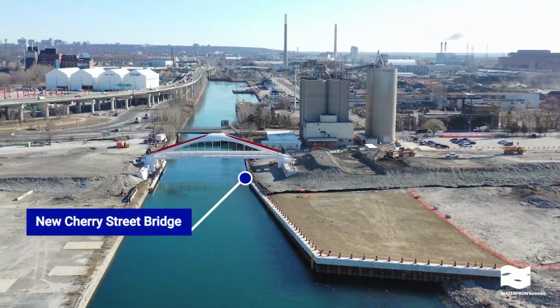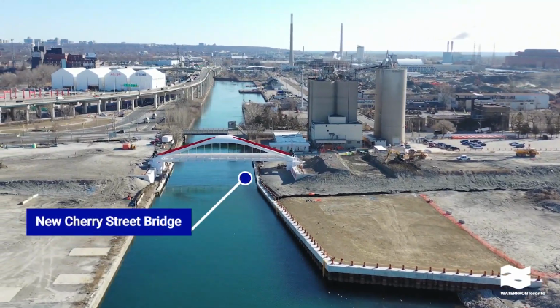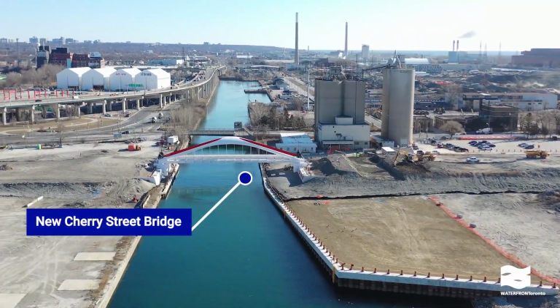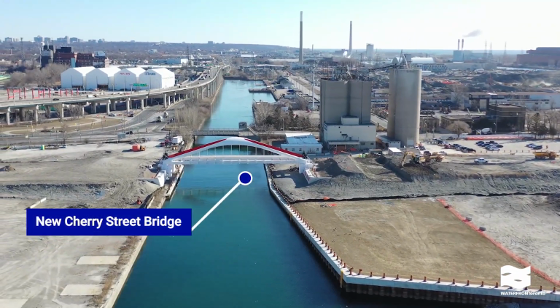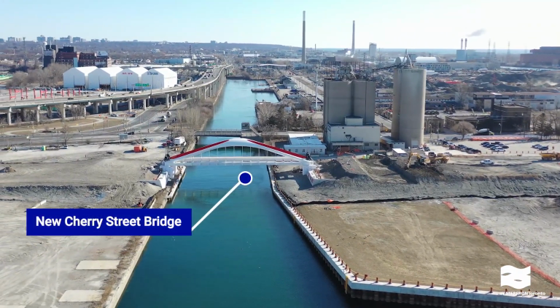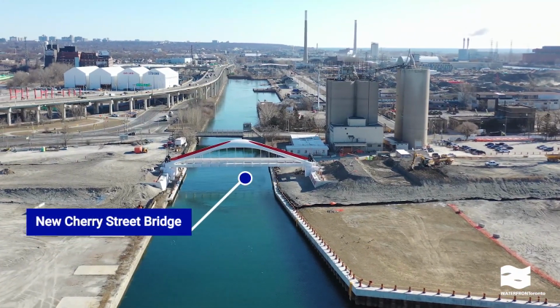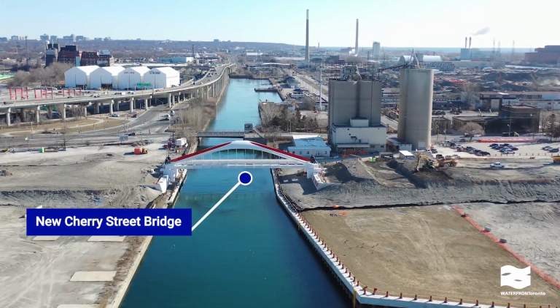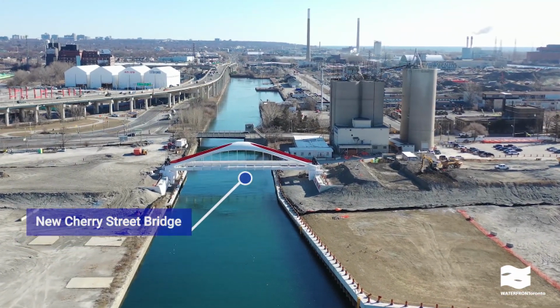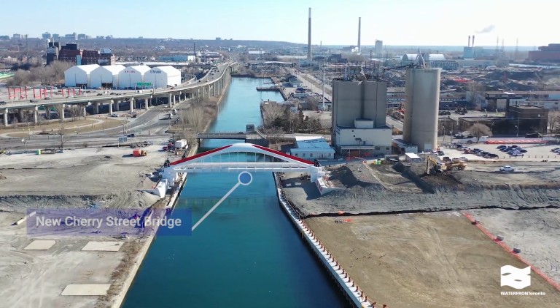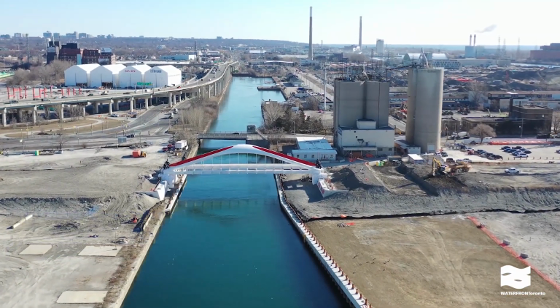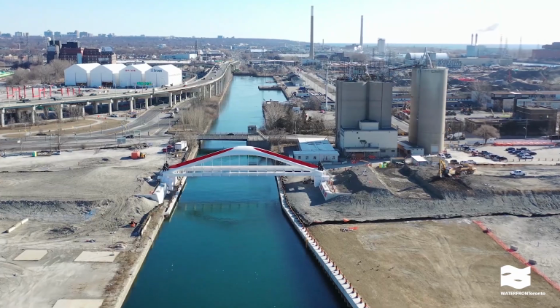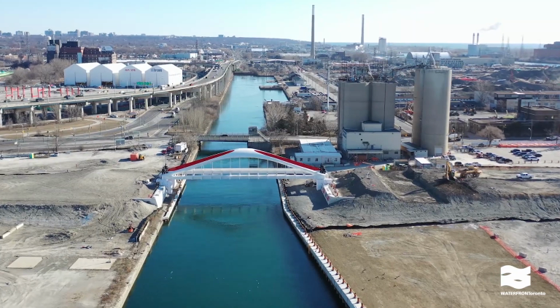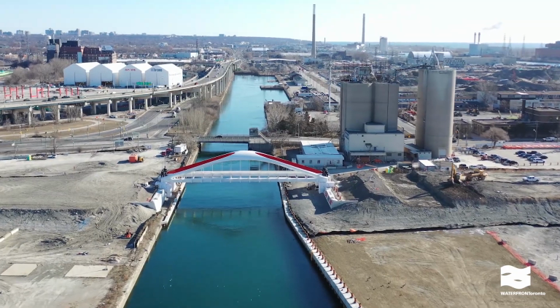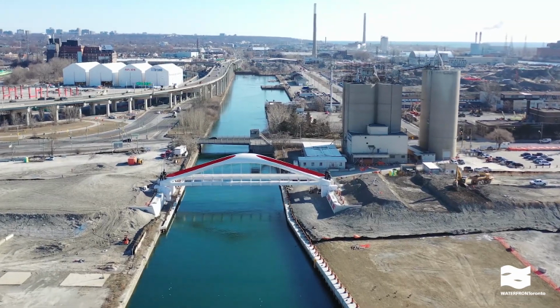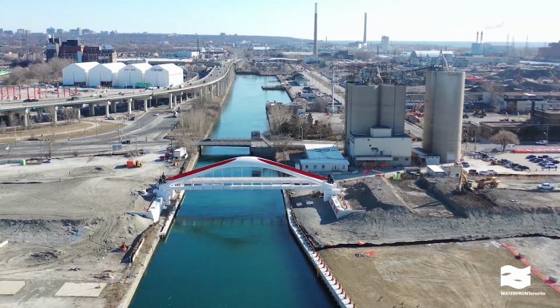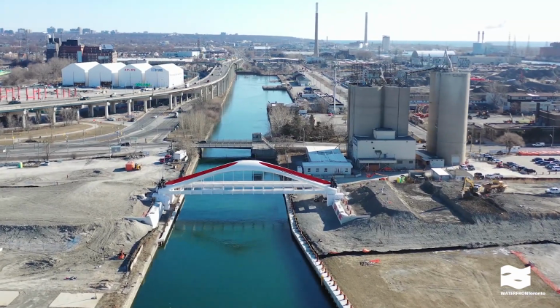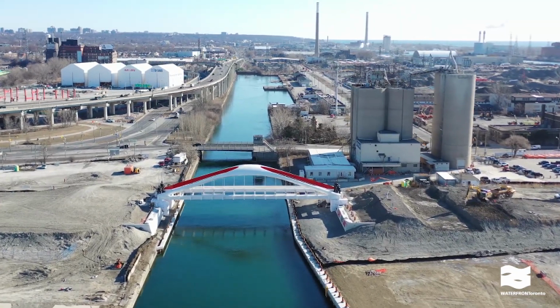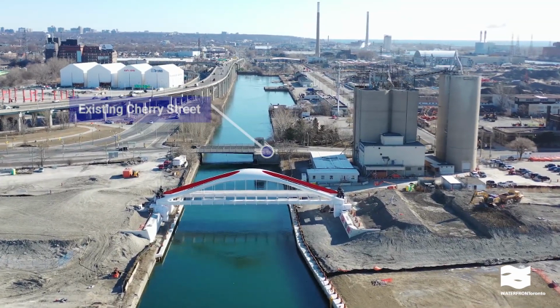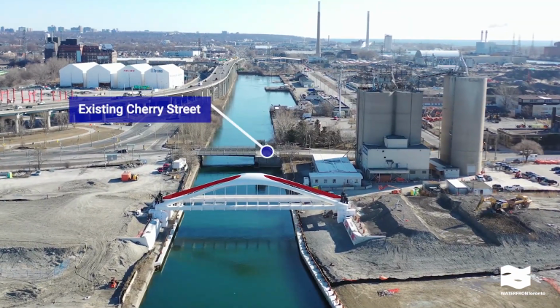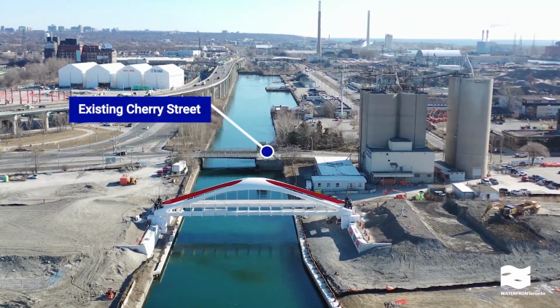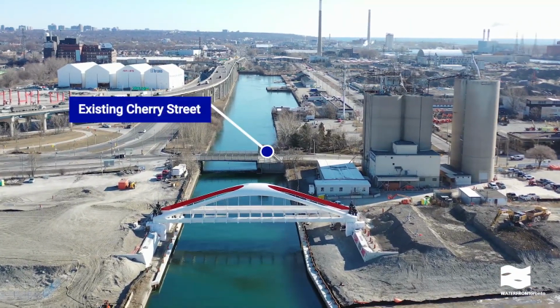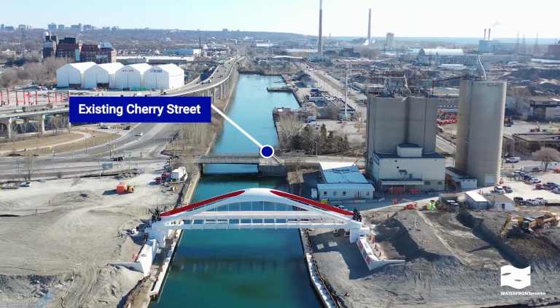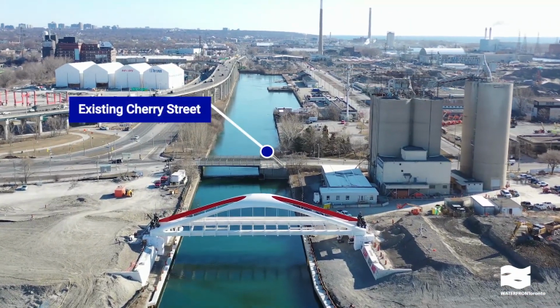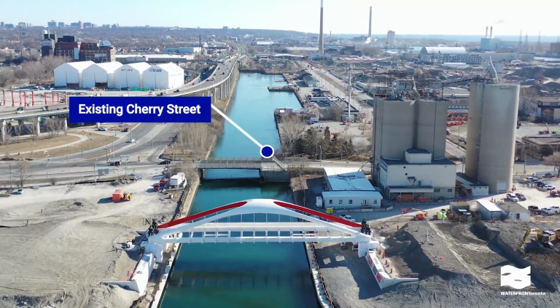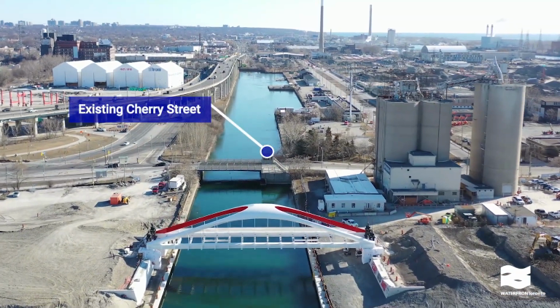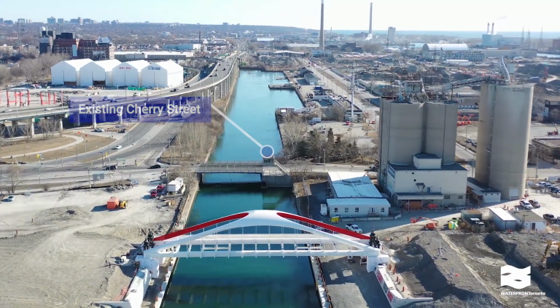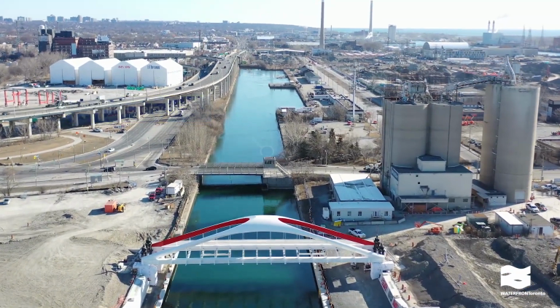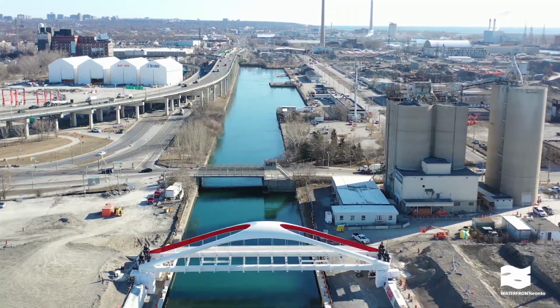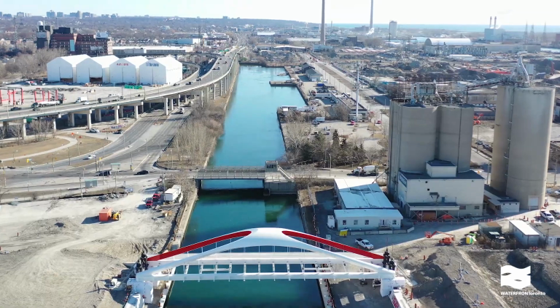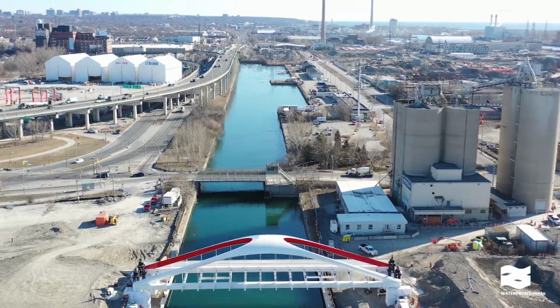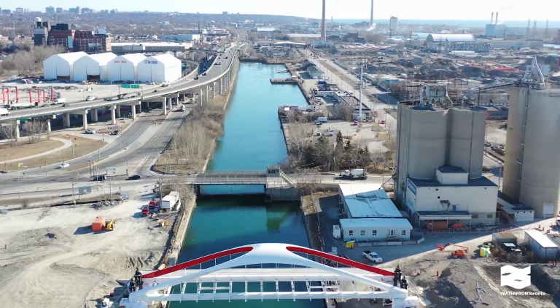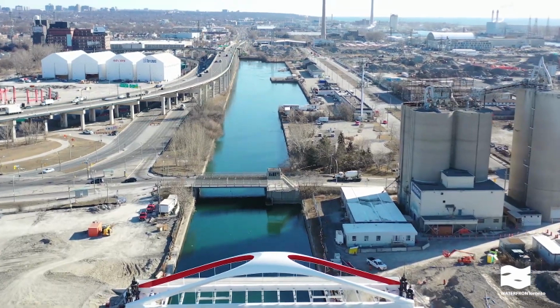We're relocating Cherry Street to allow for better connections to transit. Here you can see the Cherry Street north bridge crossing the Keating Channel. This bridge will connect with the realigned Cherry Street.